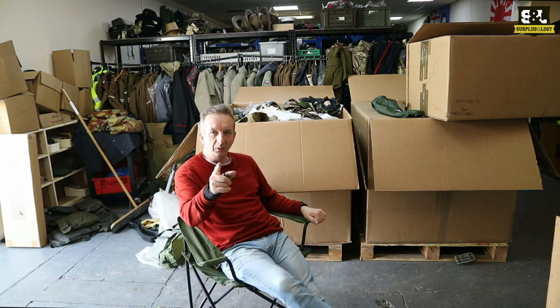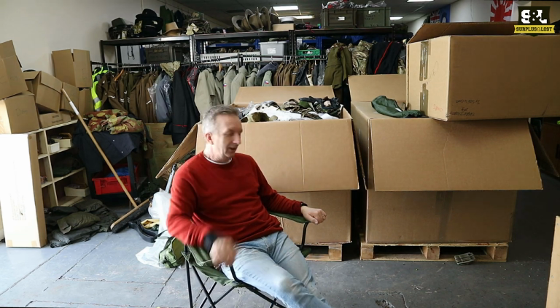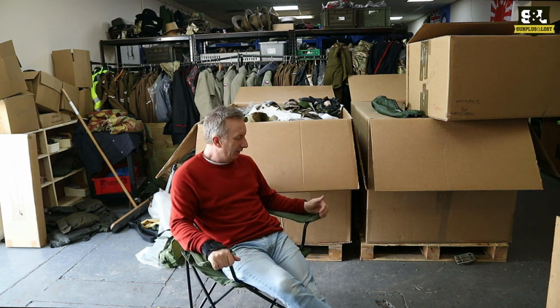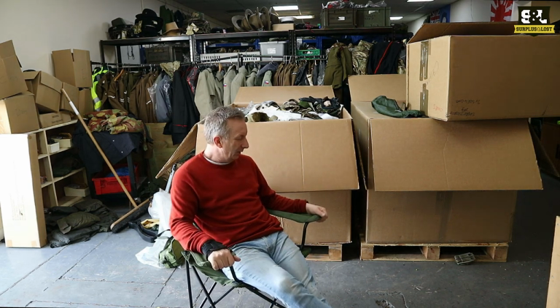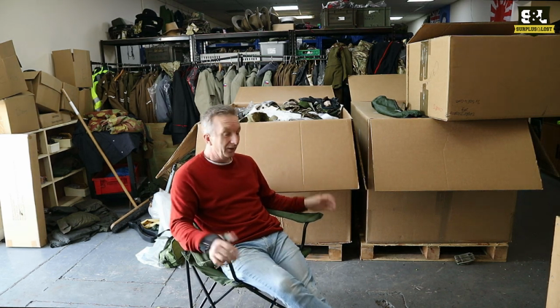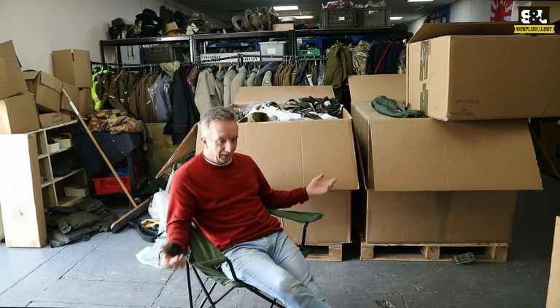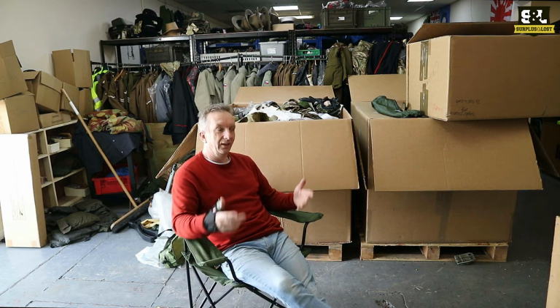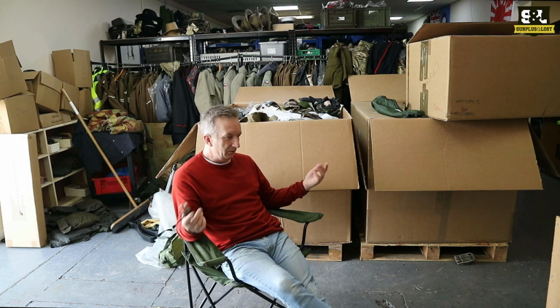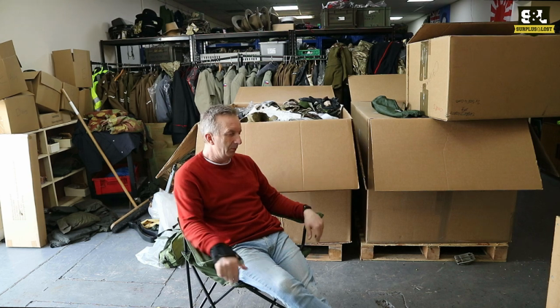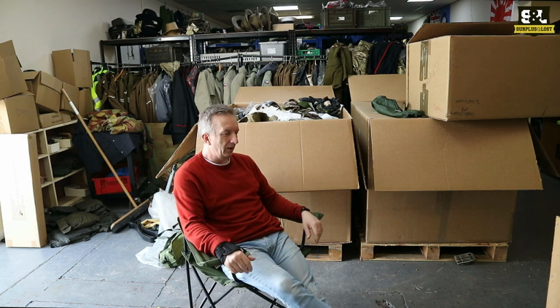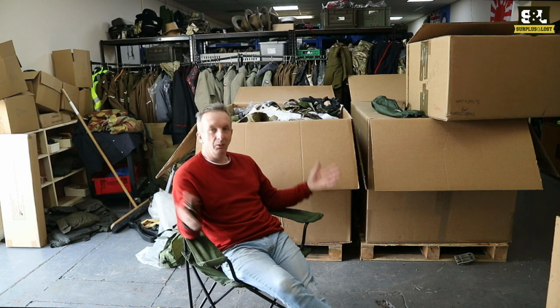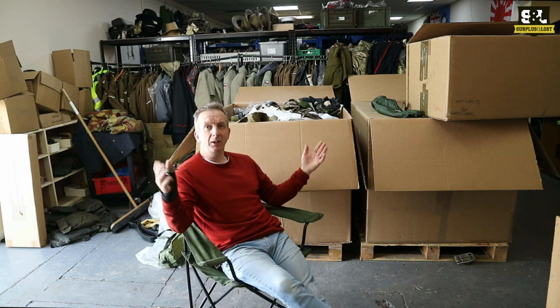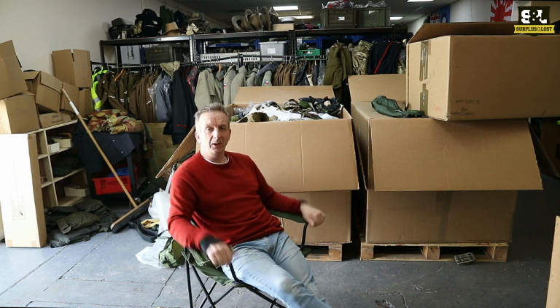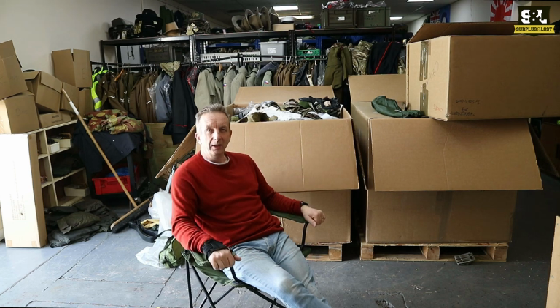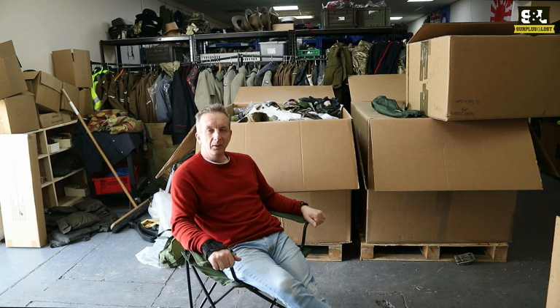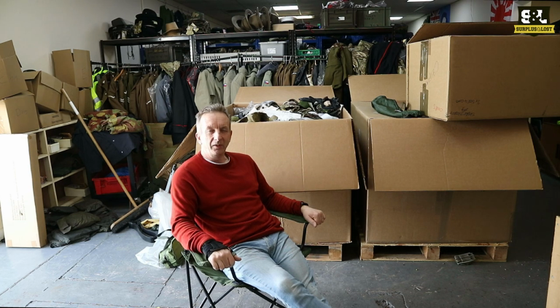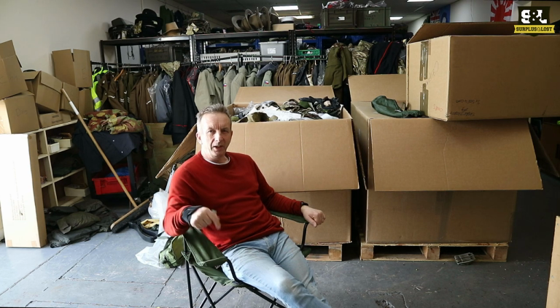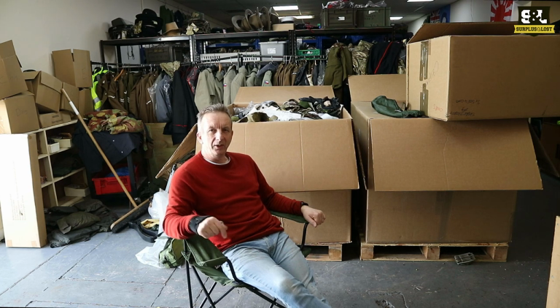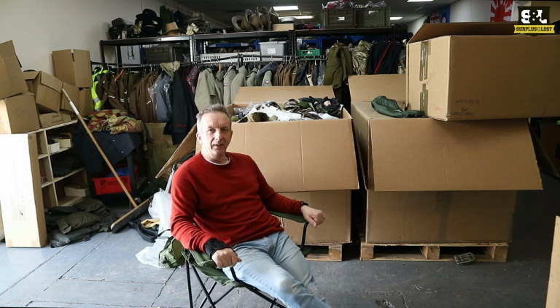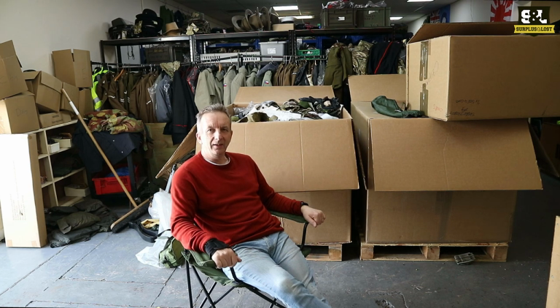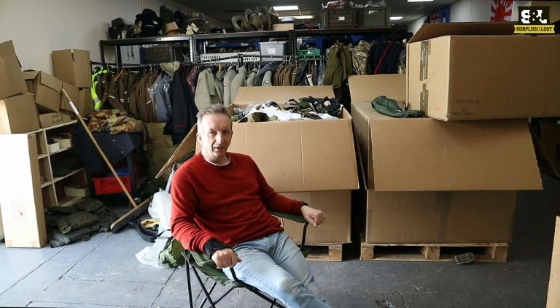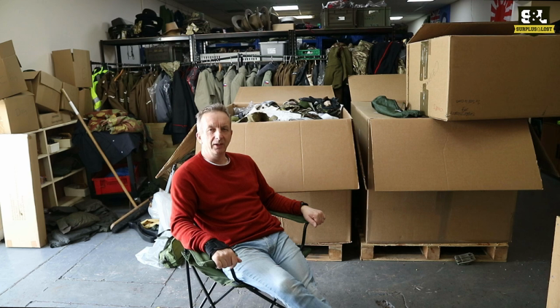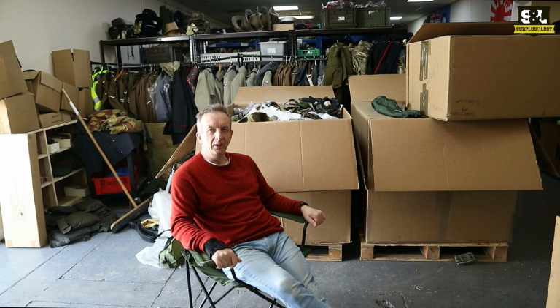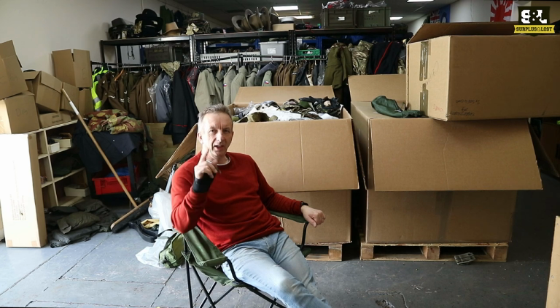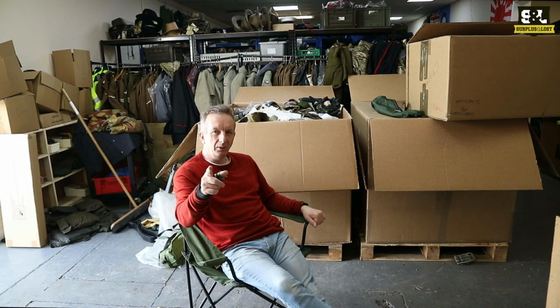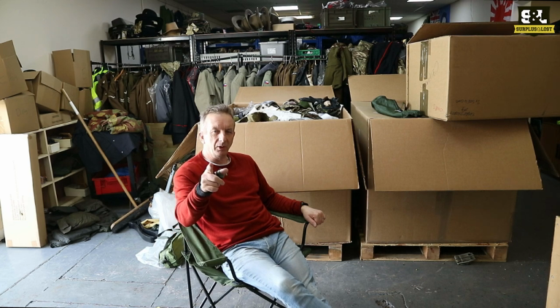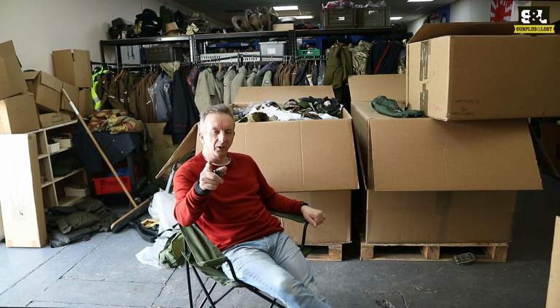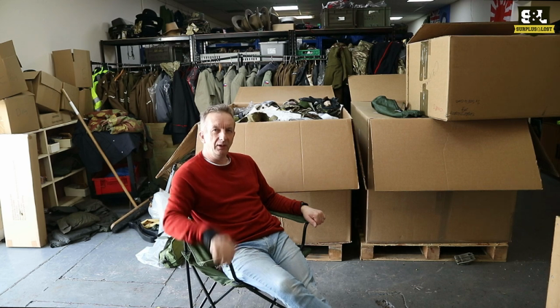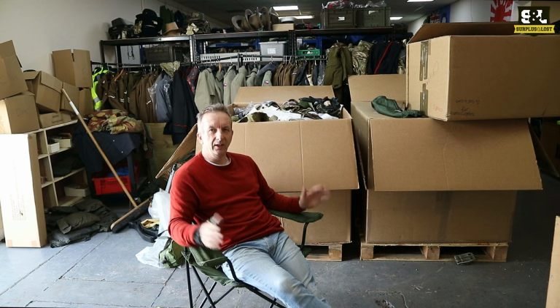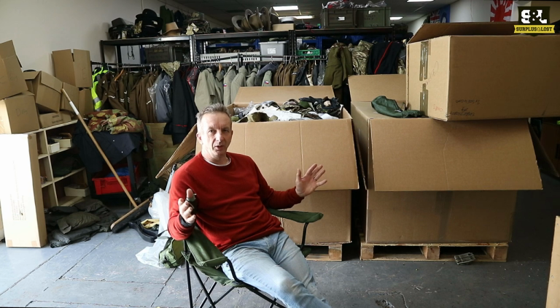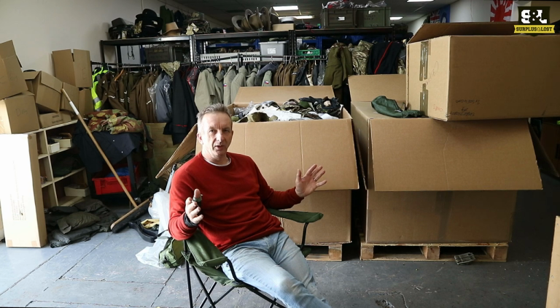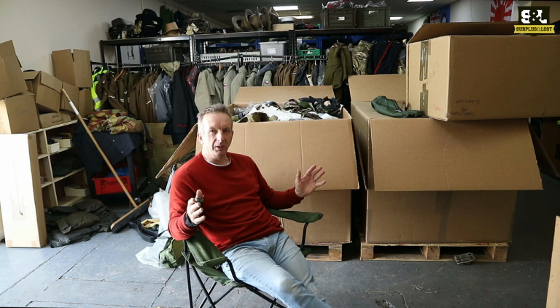So if you are looking for a chair for your garden, to go camping, hiking, whatever you want to do, and you want something from the British military, this is the thing for you. Check out surplusandloss.co.uk — you'll also find us on eBay.